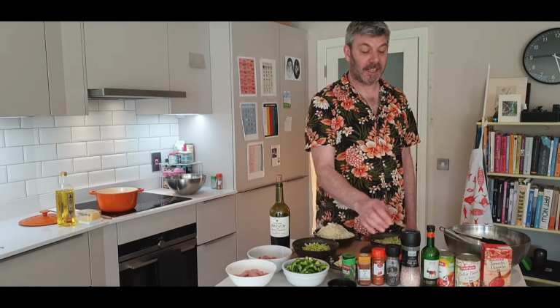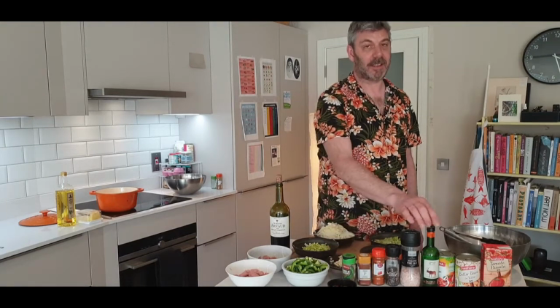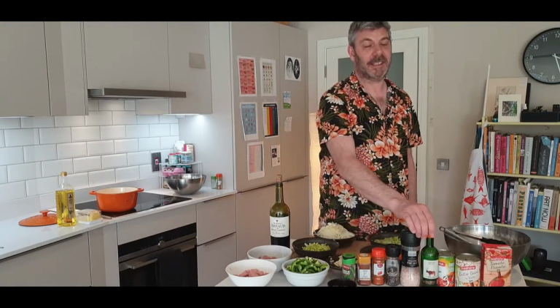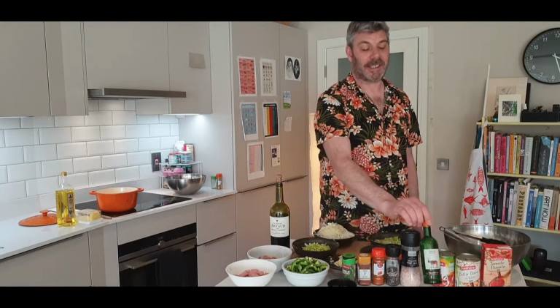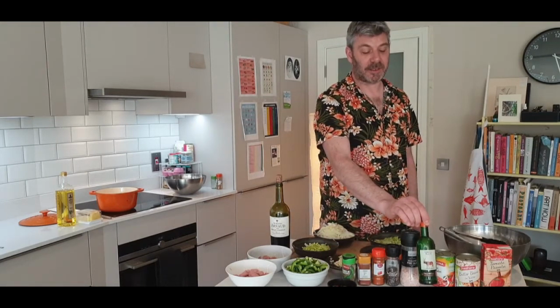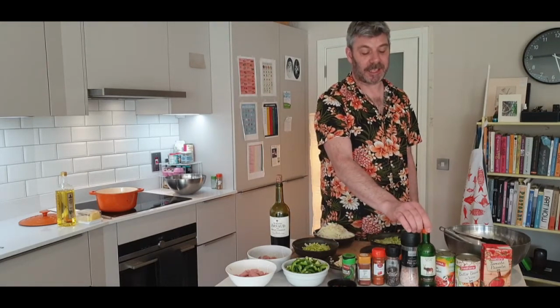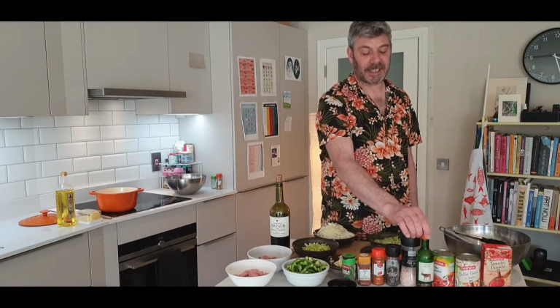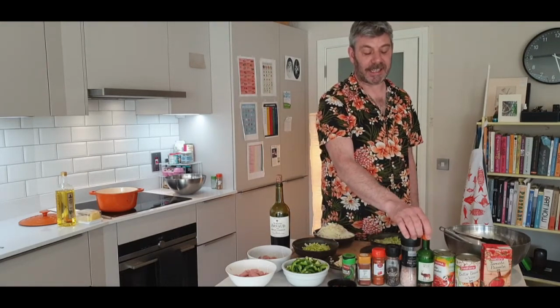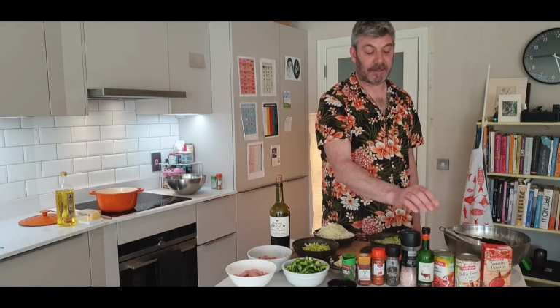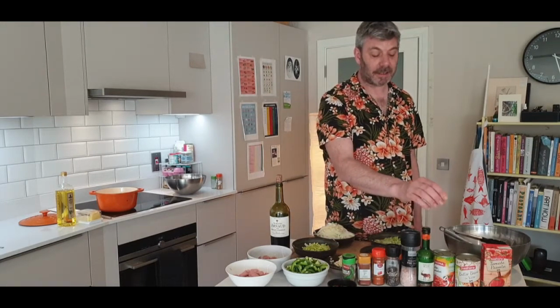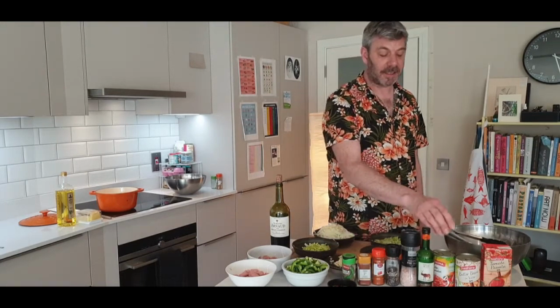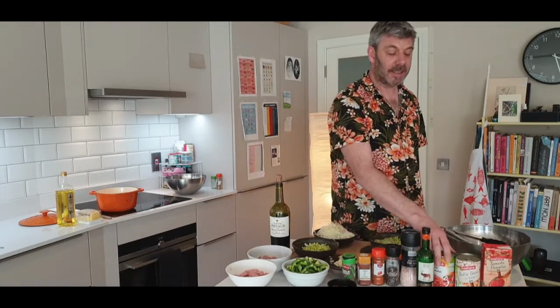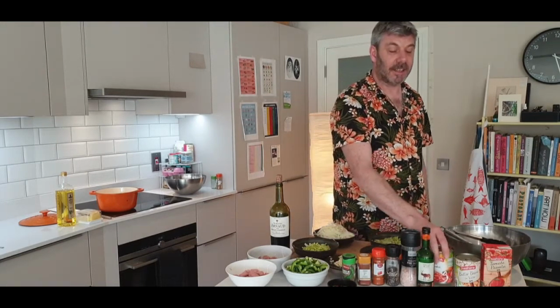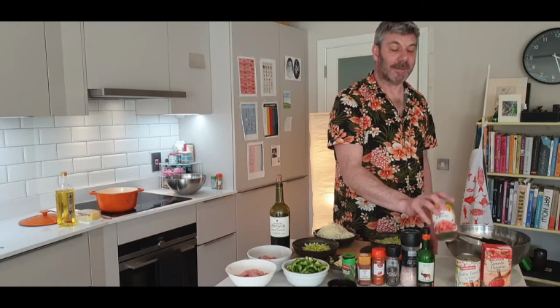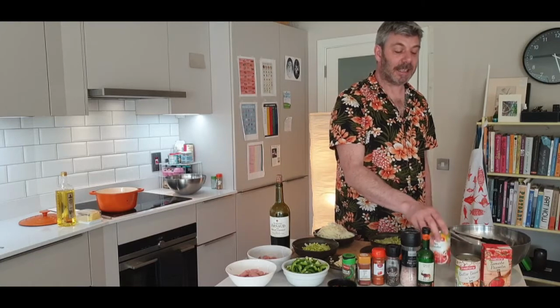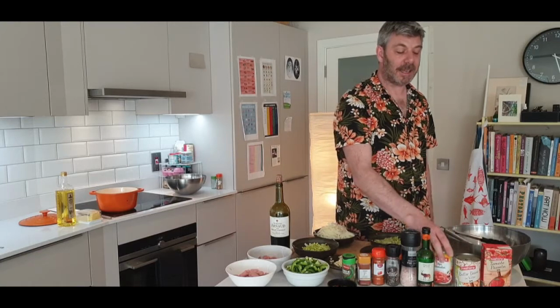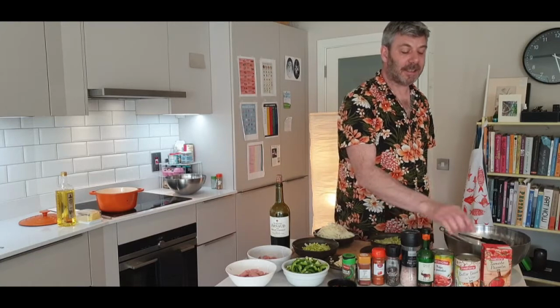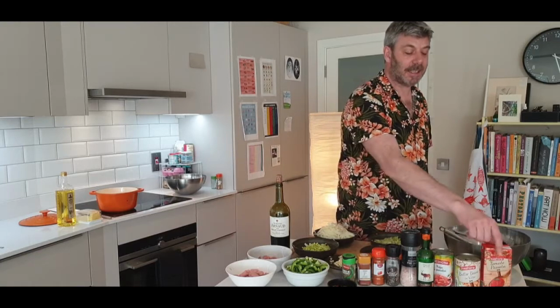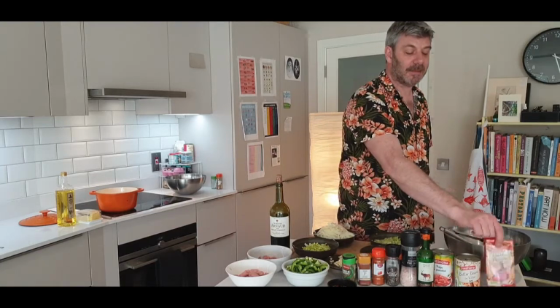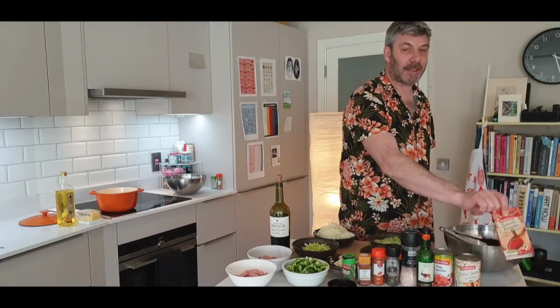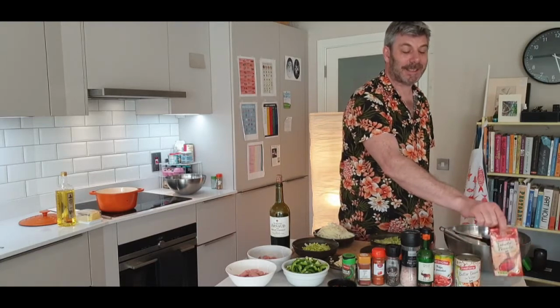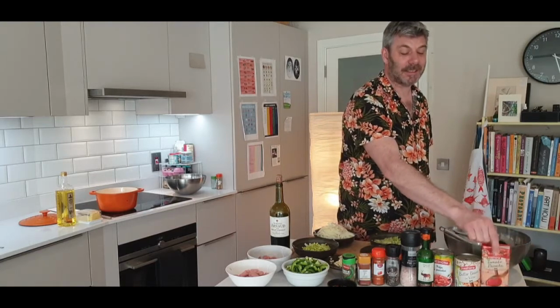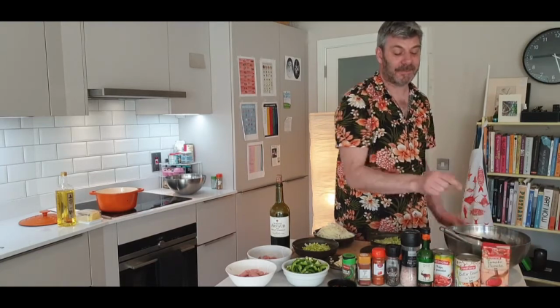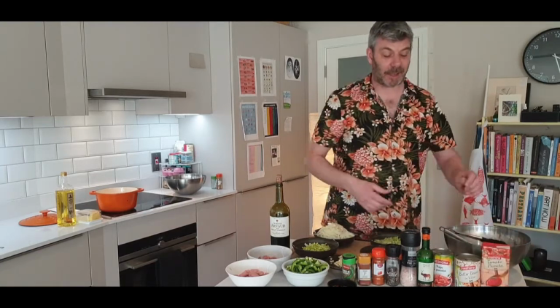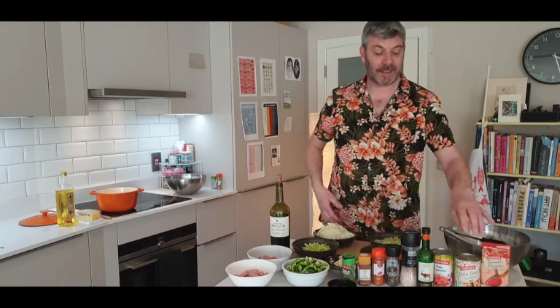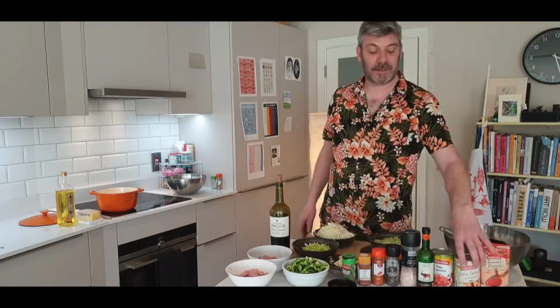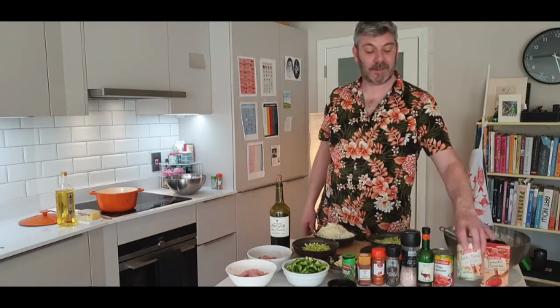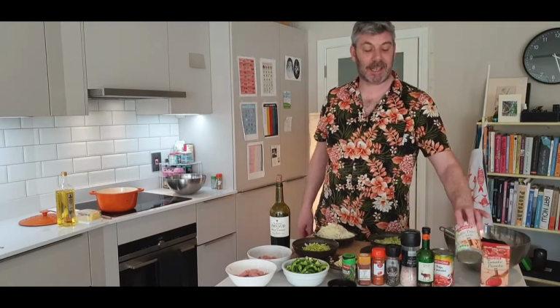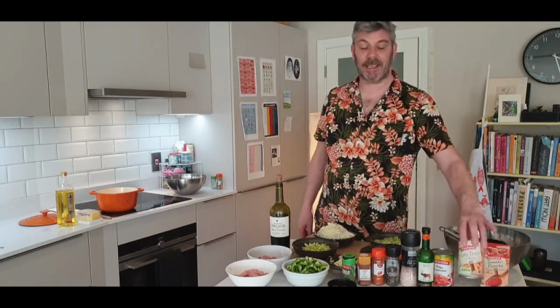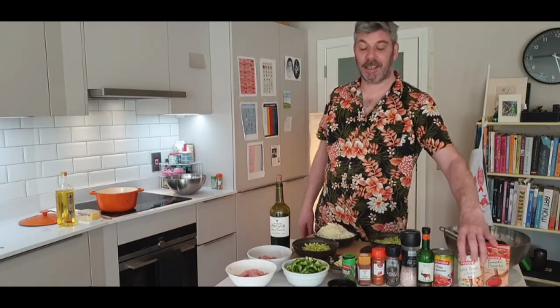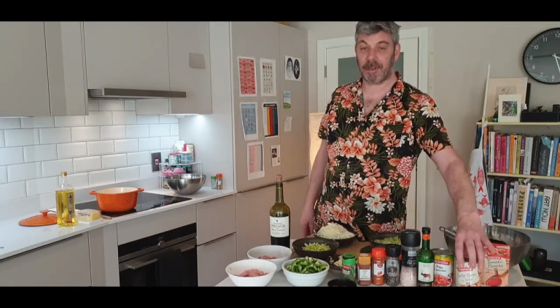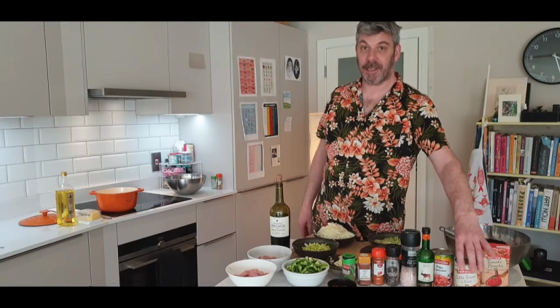Then I'm going to add some regular paprika and herbes de Provence. We're going to use a dash of wine for deglazing the pot, some canned tomatoes and some tomato passata, and hopefully there's room to add a can of butter beans.